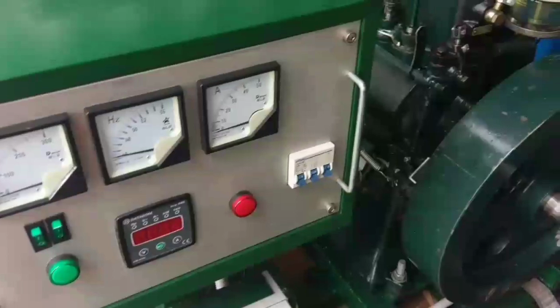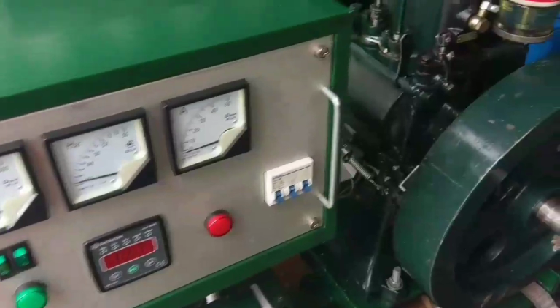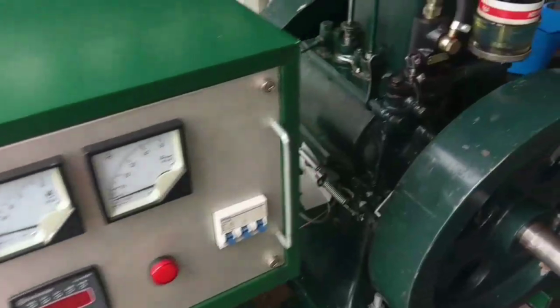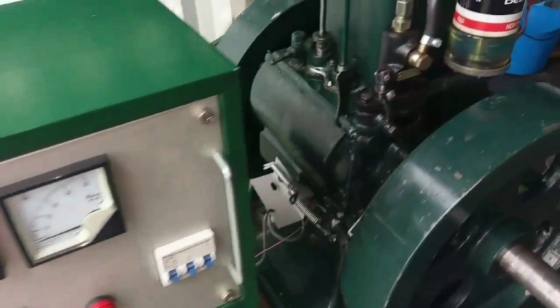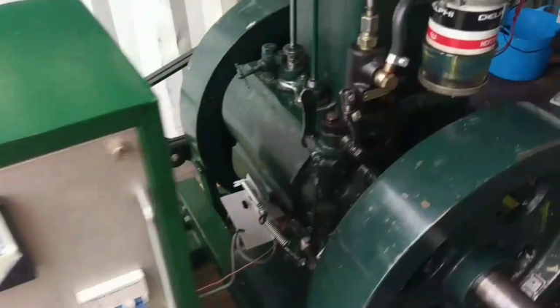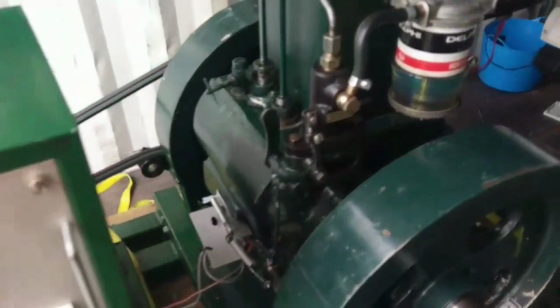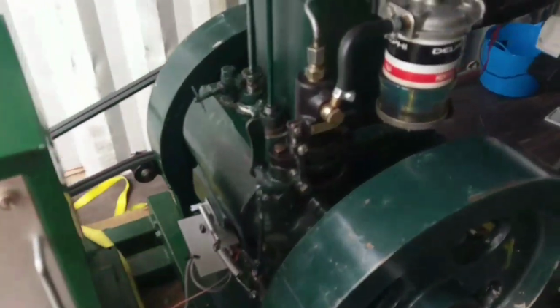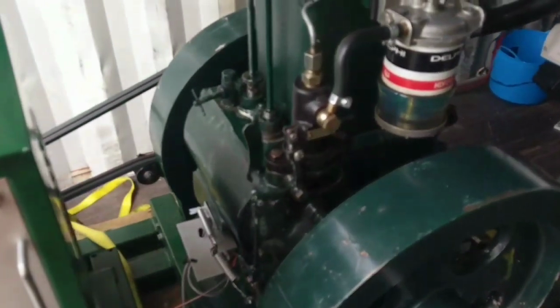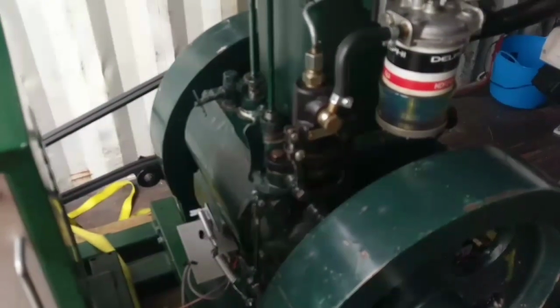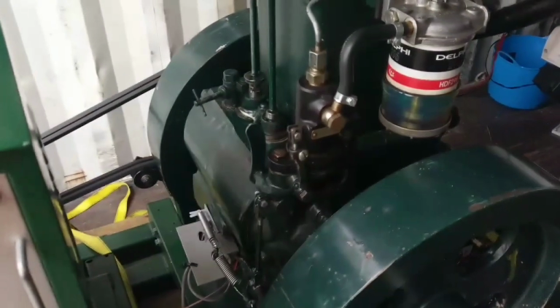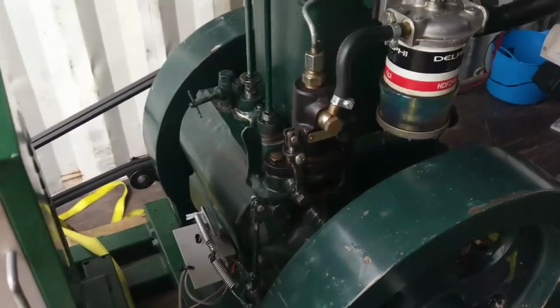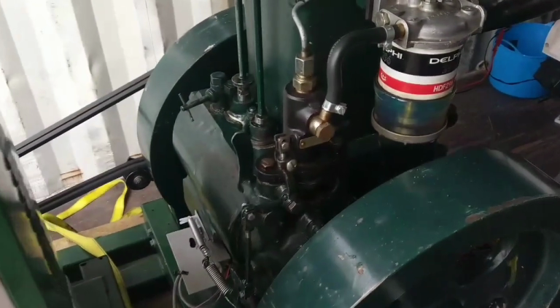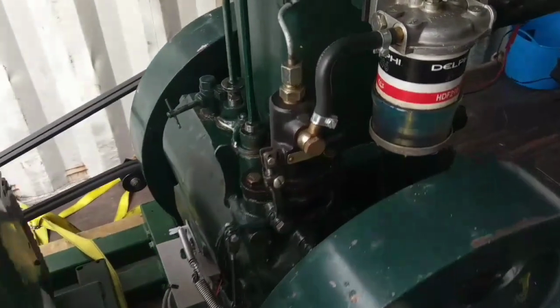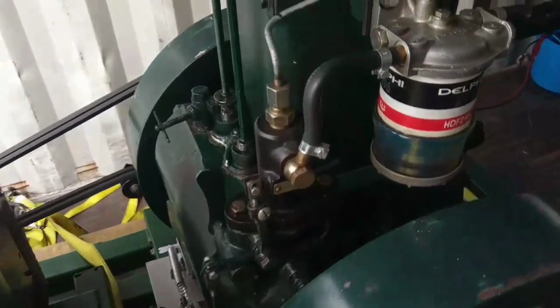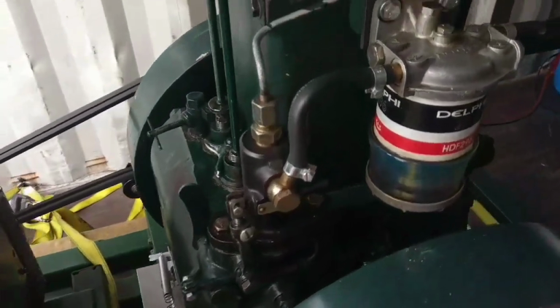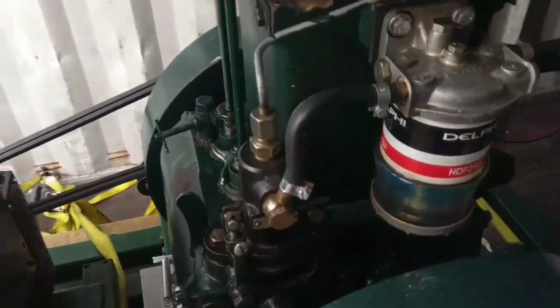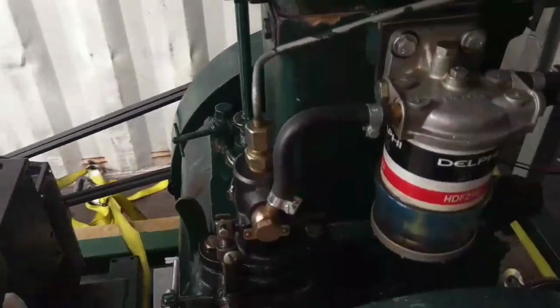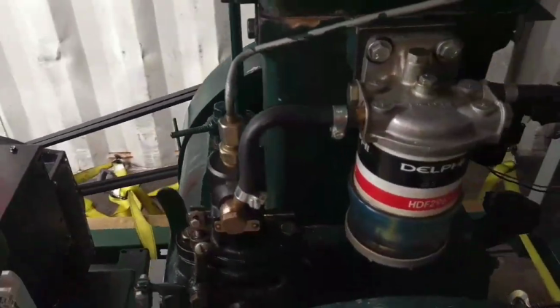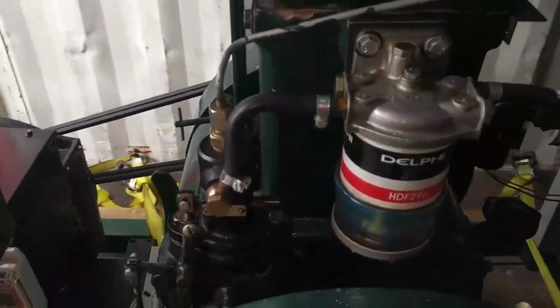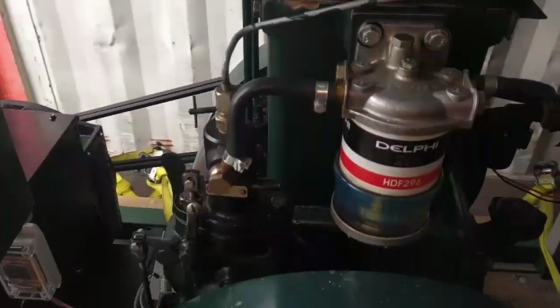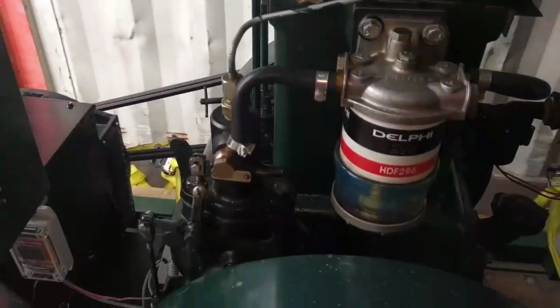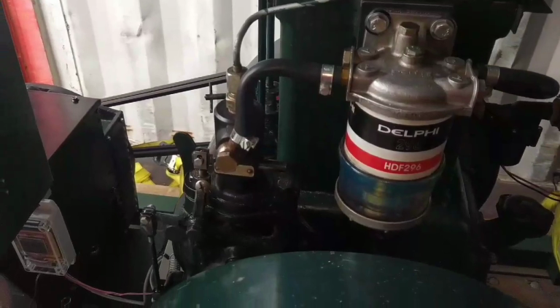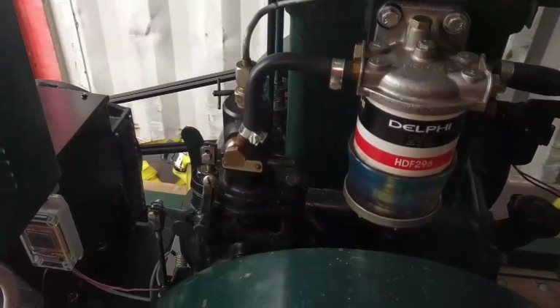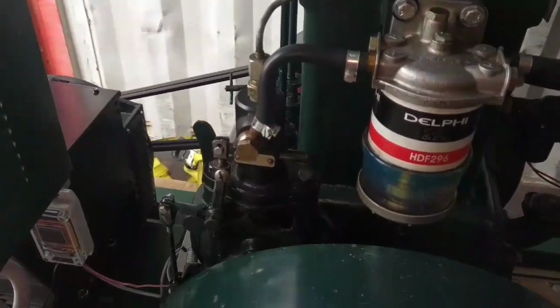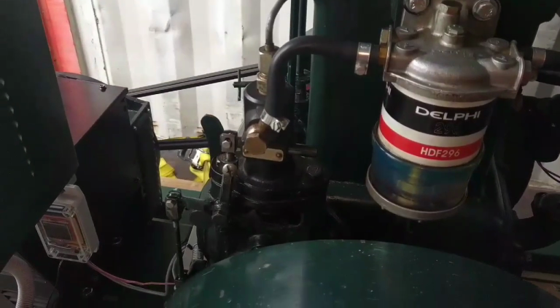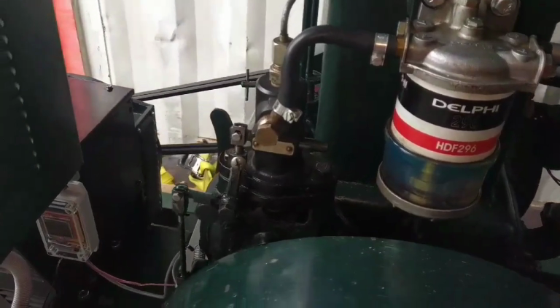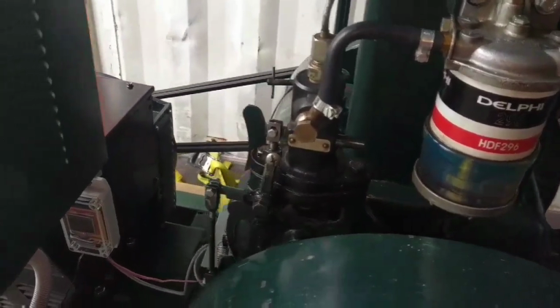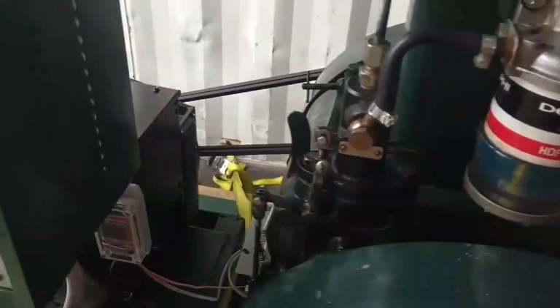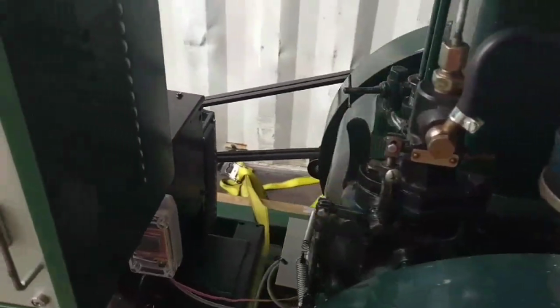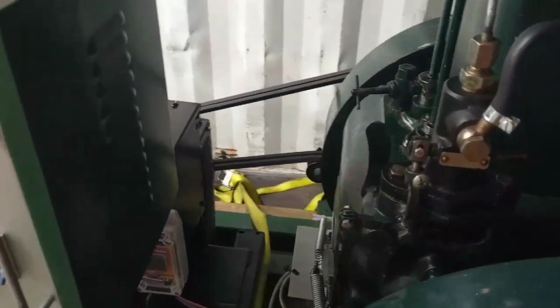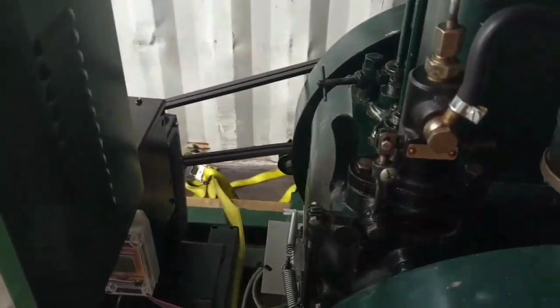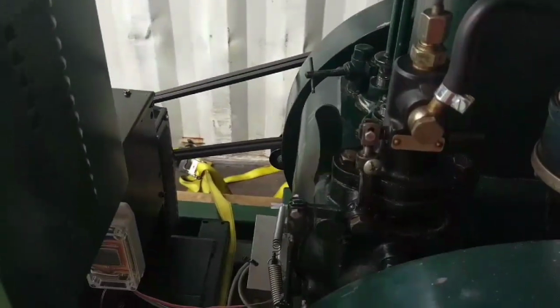Folks, today I'd like to show you my Lister Diesel Generator Governor Control. These Listers aren't that accurate when it comes to generating power because the governor likes to wander a bit.